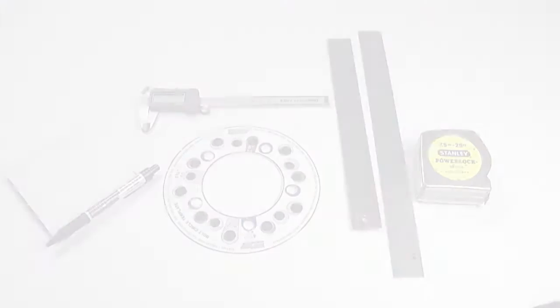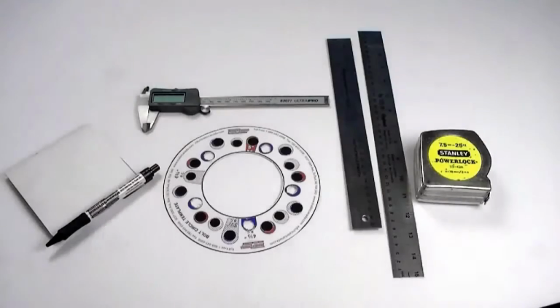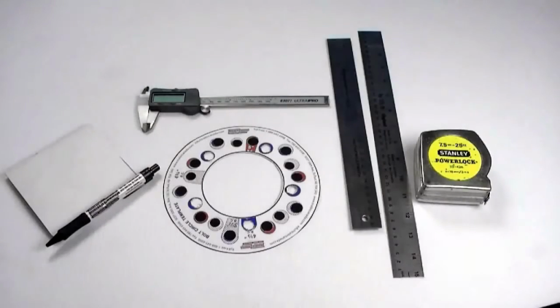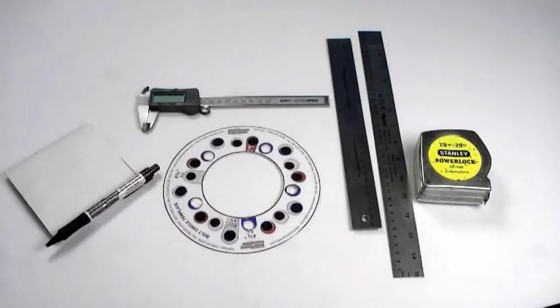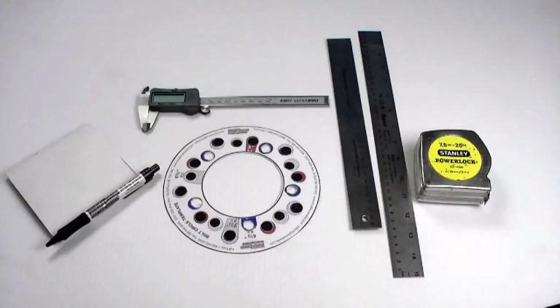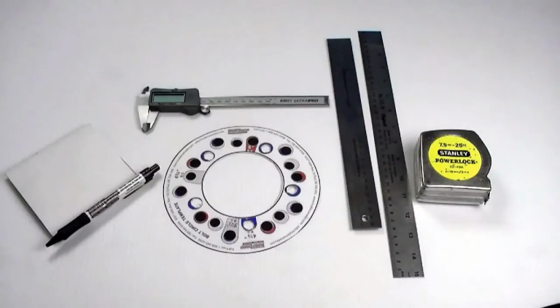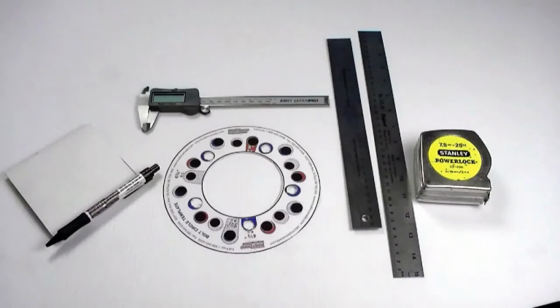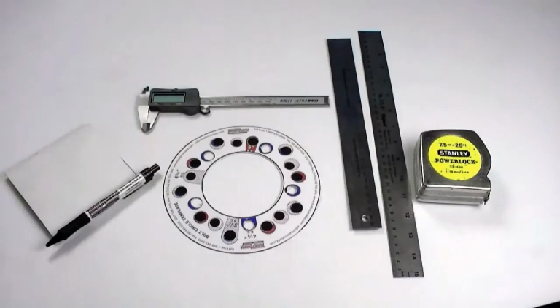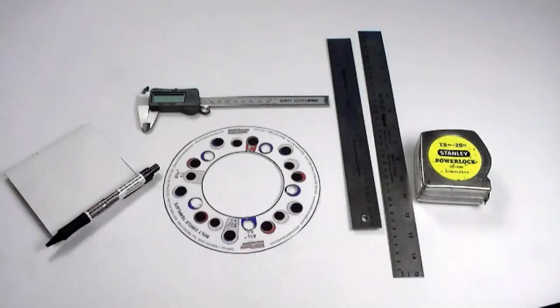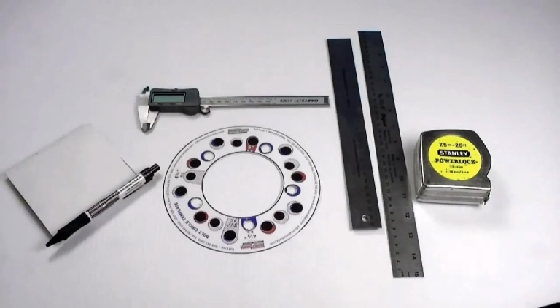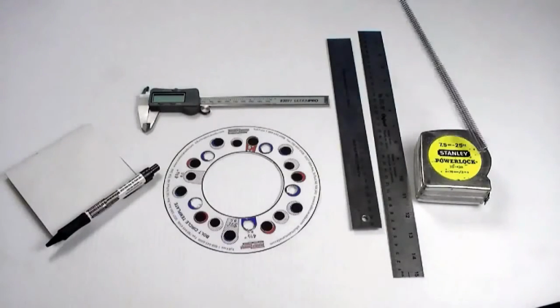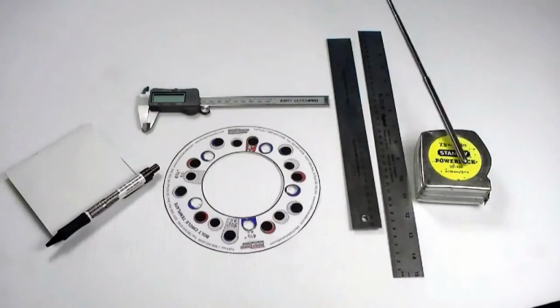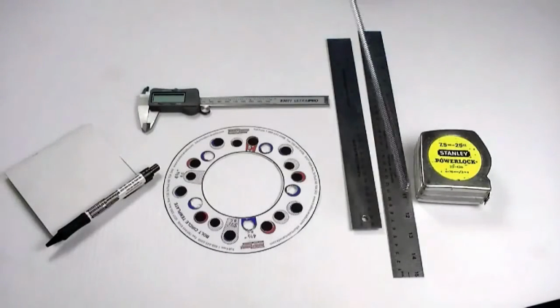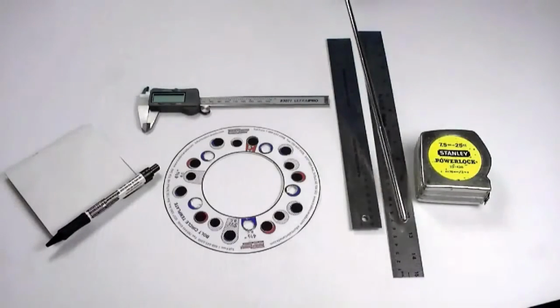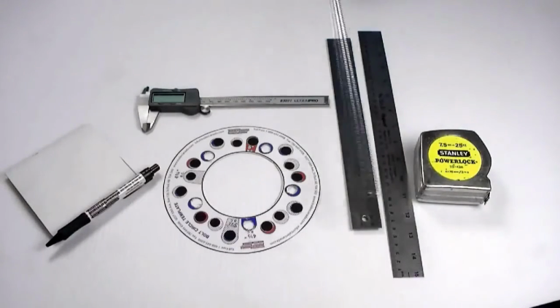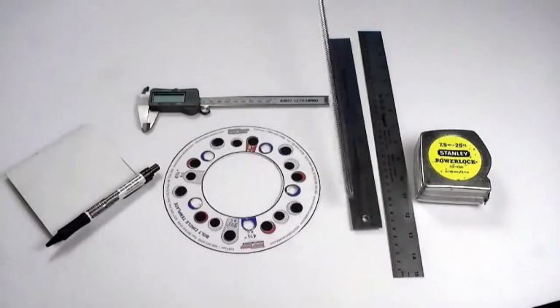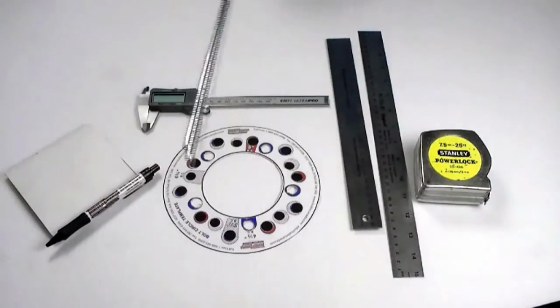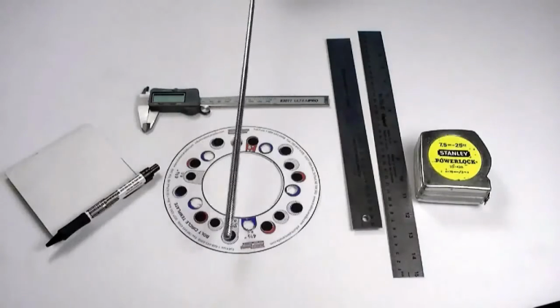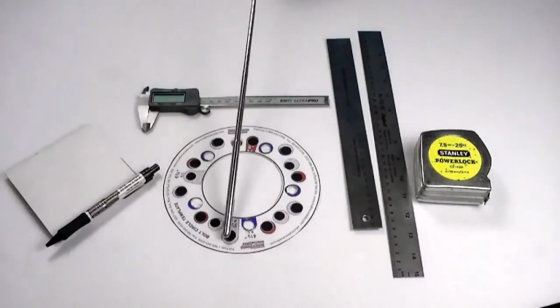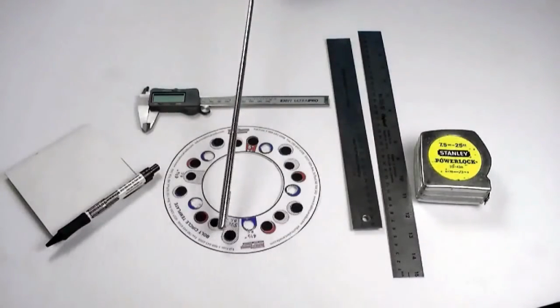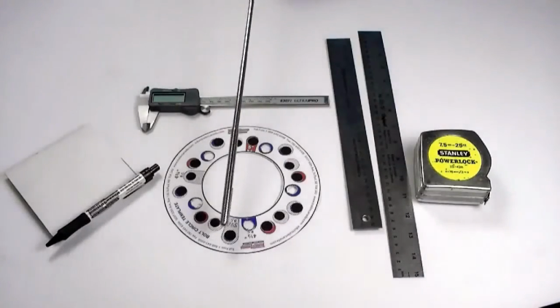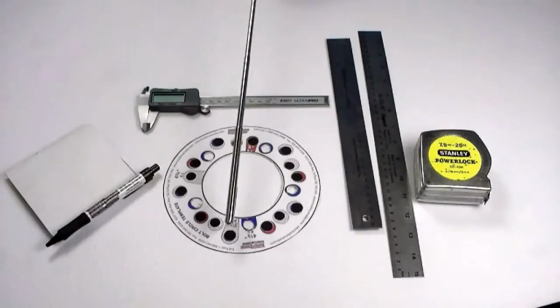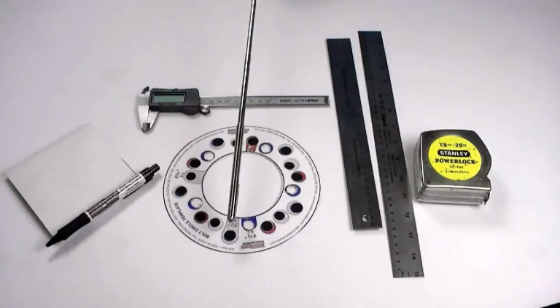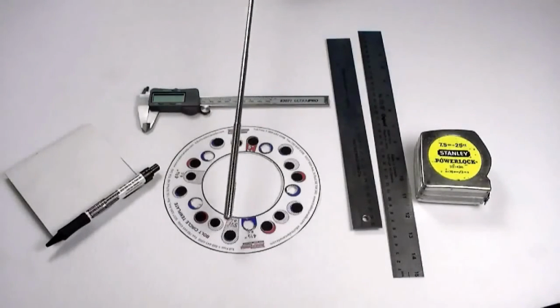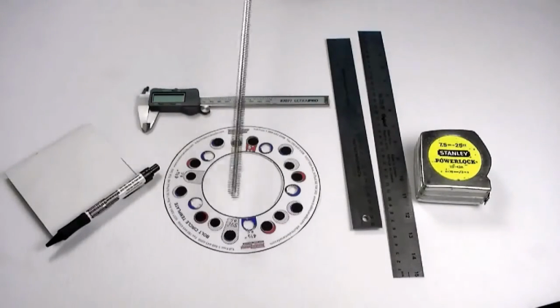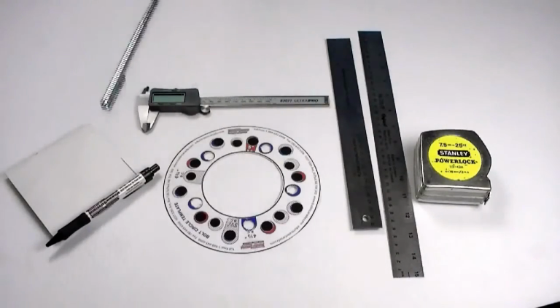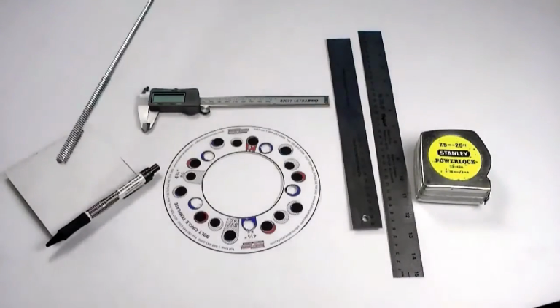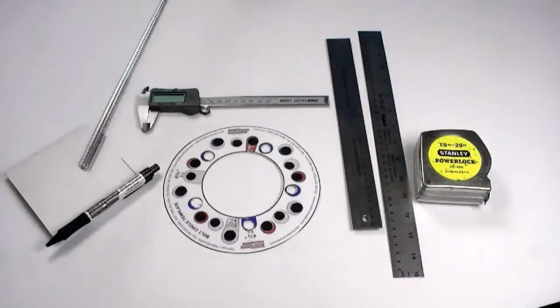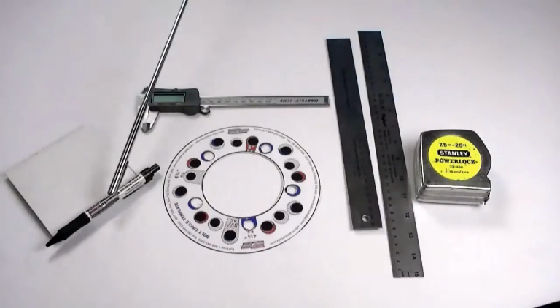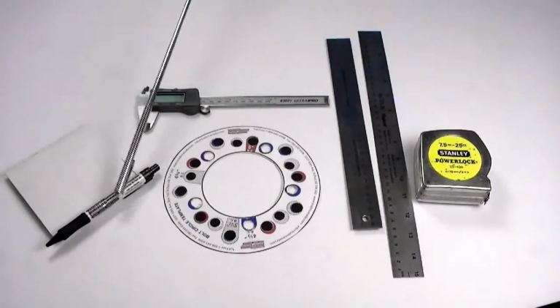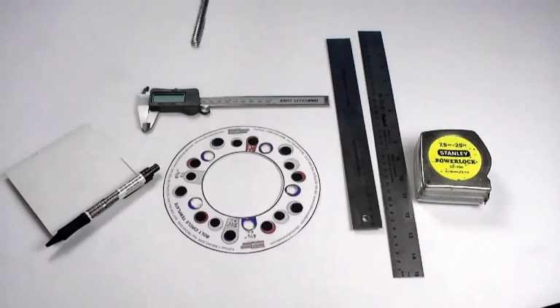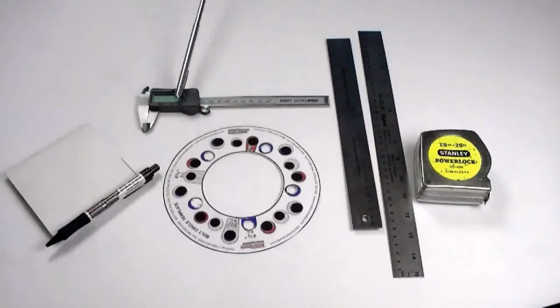Before you get started, we recommend that you gather the following: an assistant, a tape measure, two straight edges, a bolt circle template which you can download in PDF format from our website, a notepad, a pen, and a digital caliper.